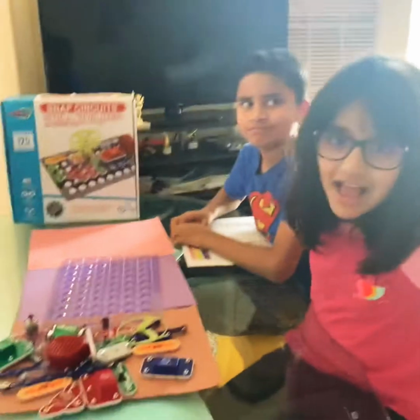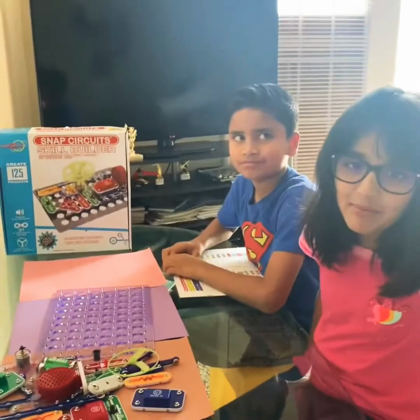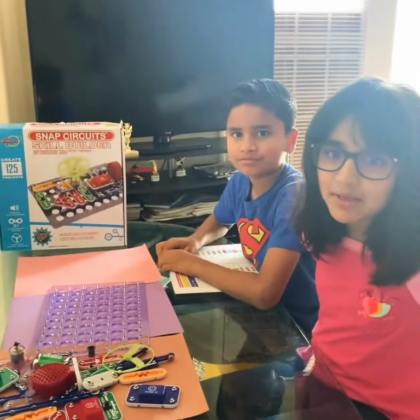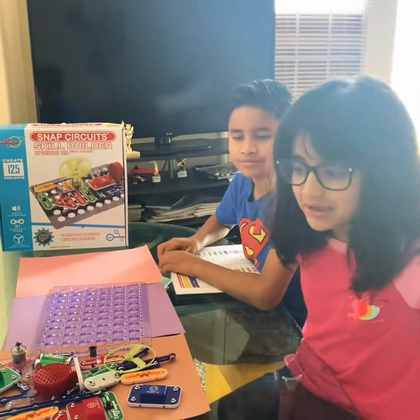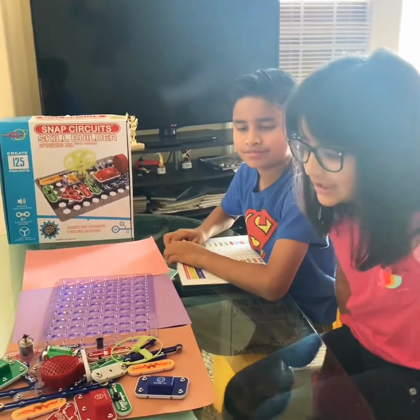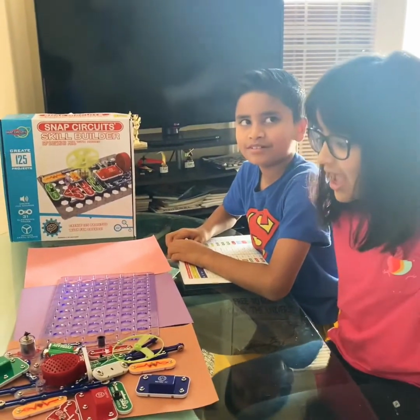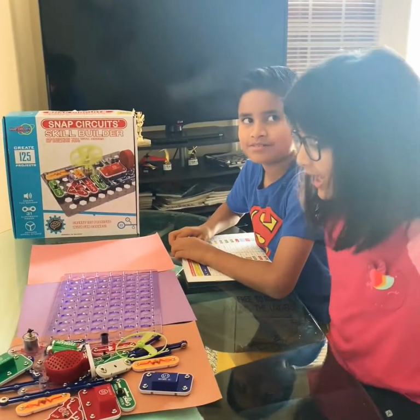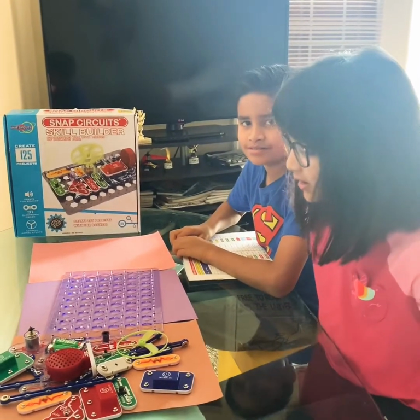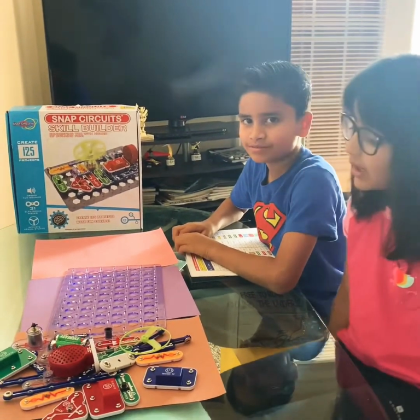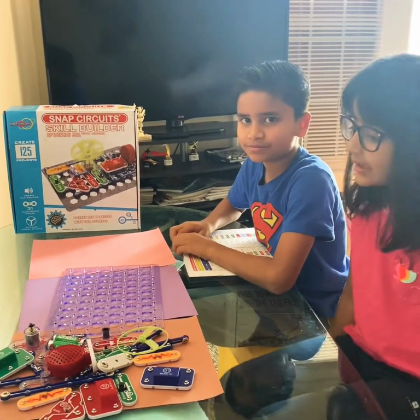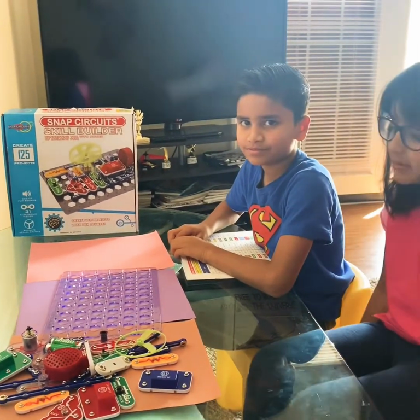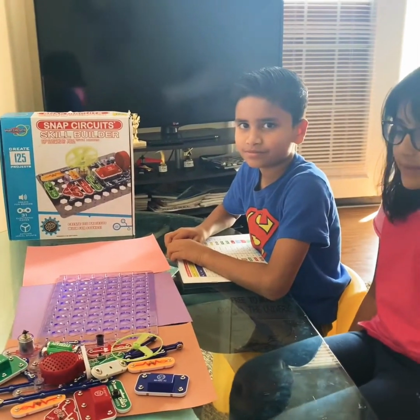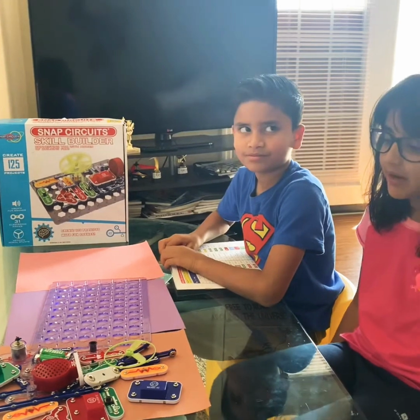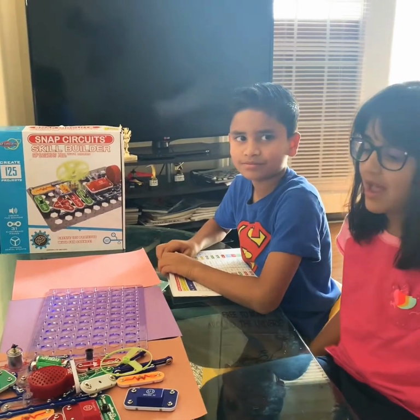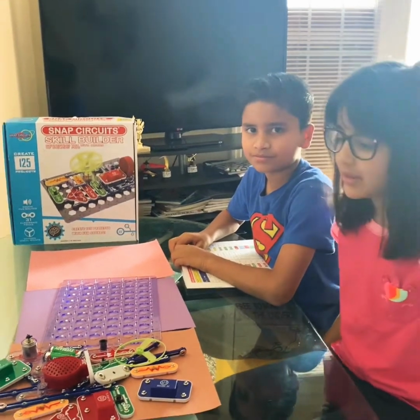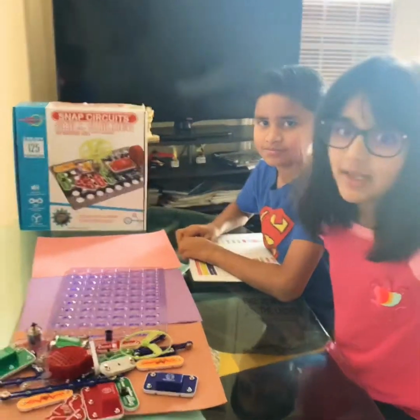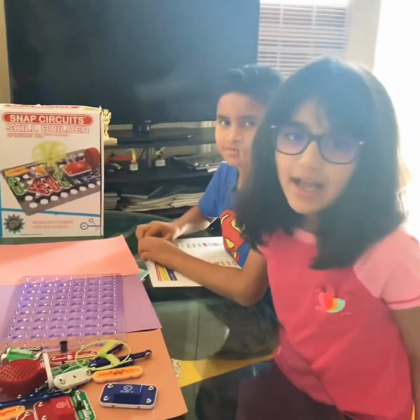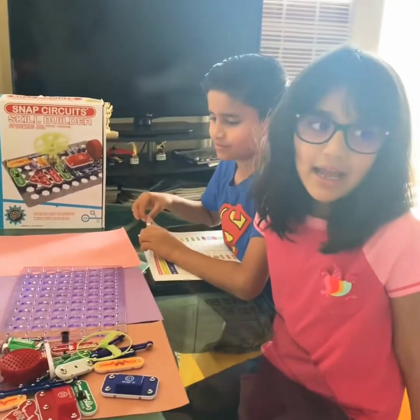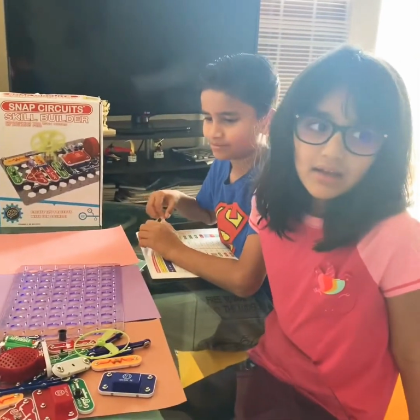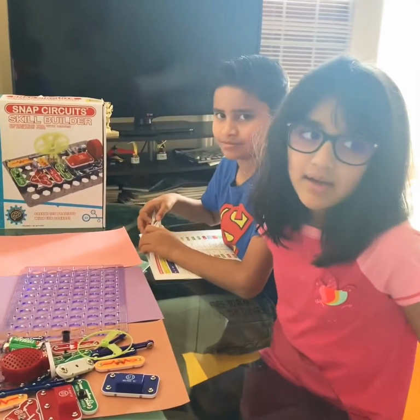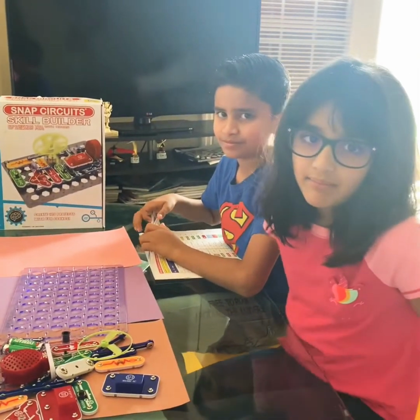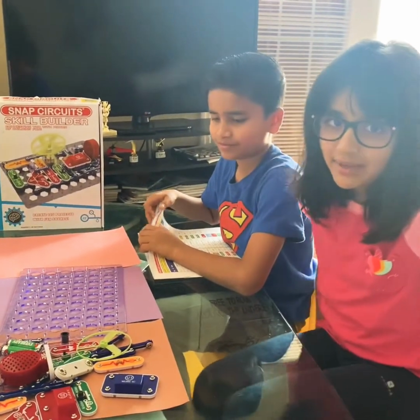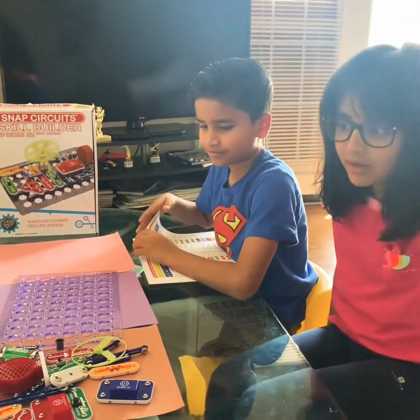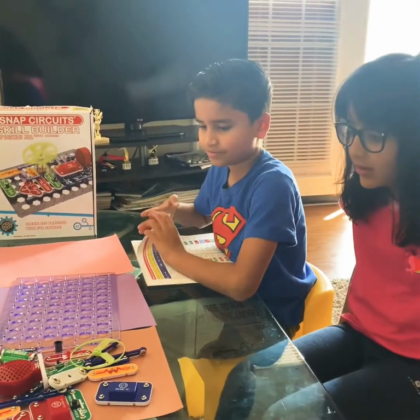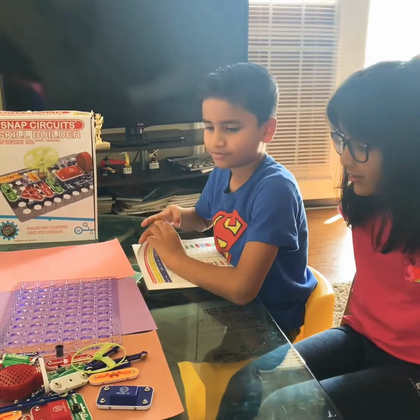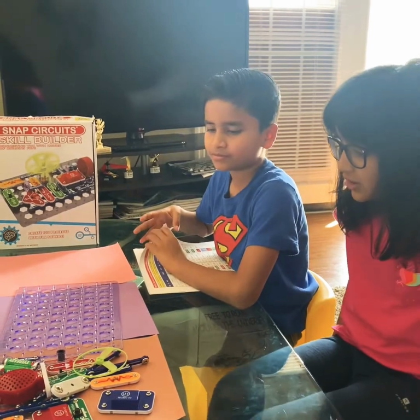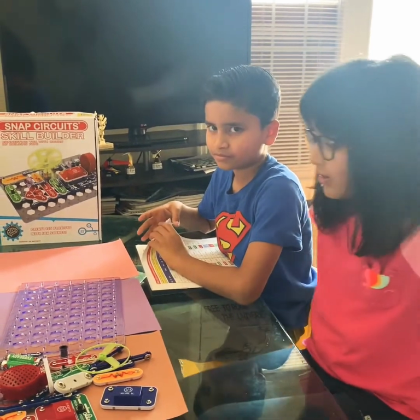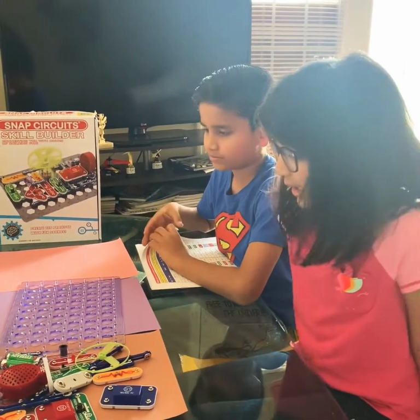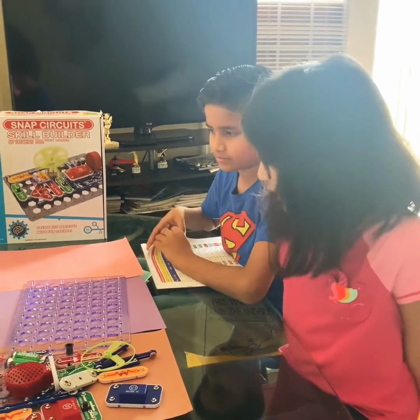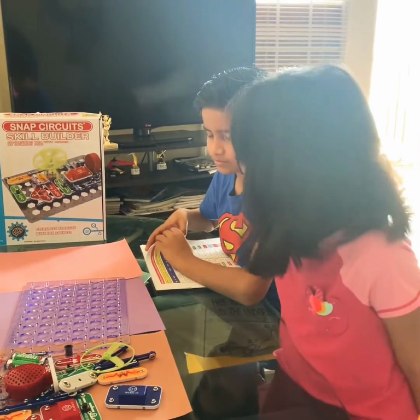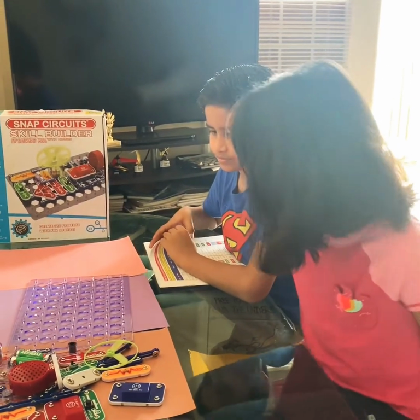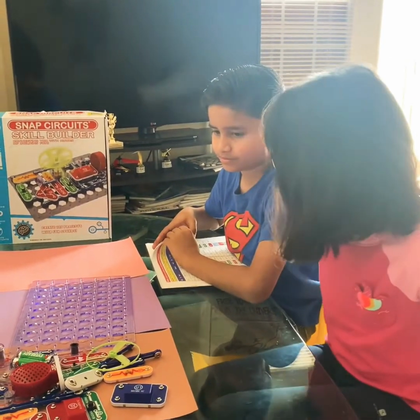Hello, my name is Artisha, and I came to my big brother's house, and my big brother is going to show us a science project.